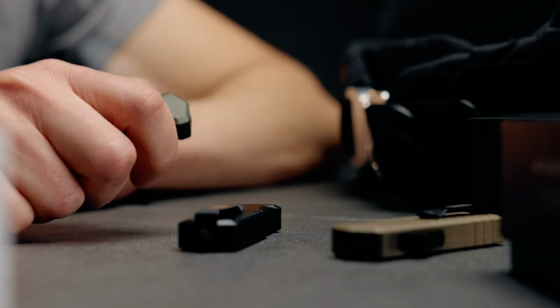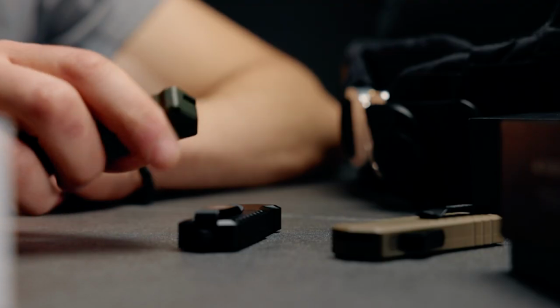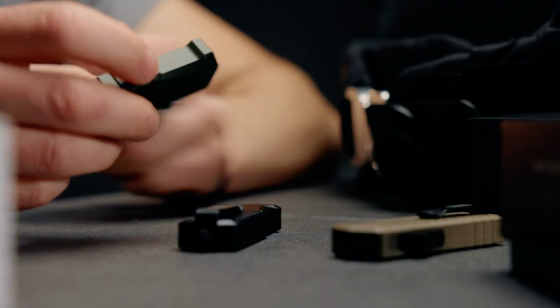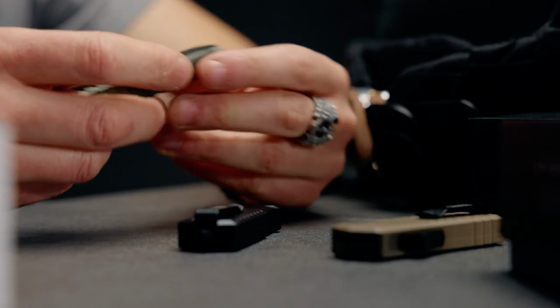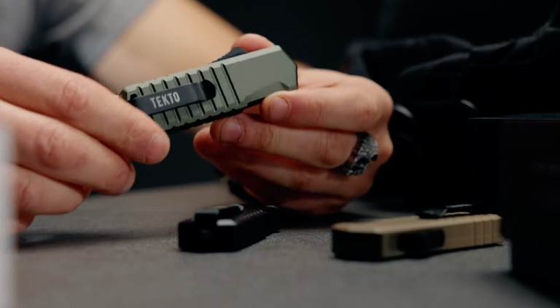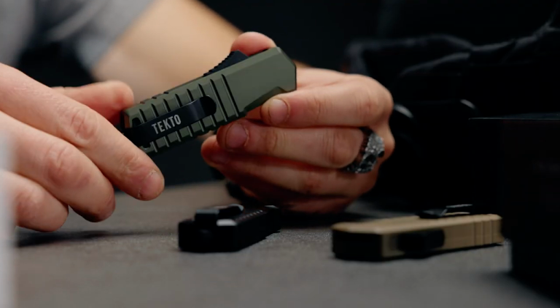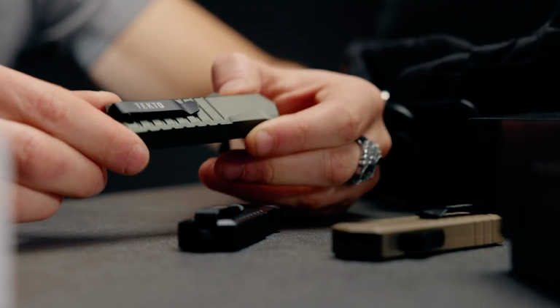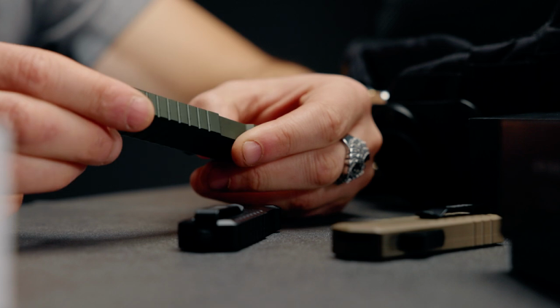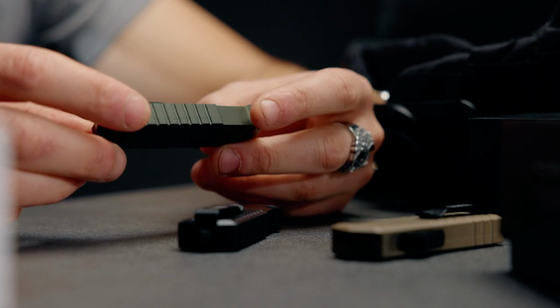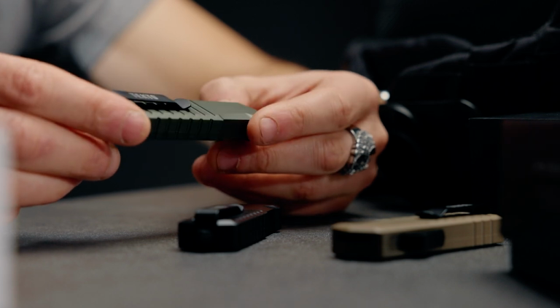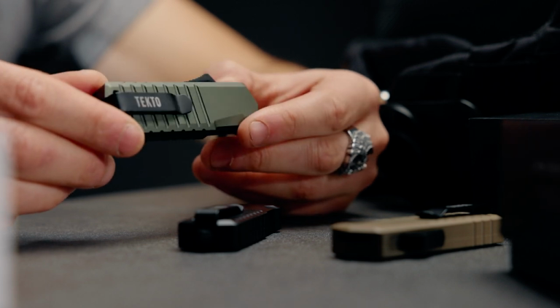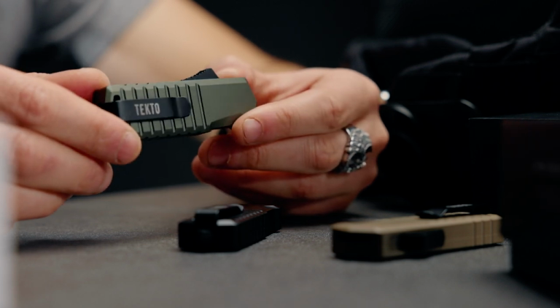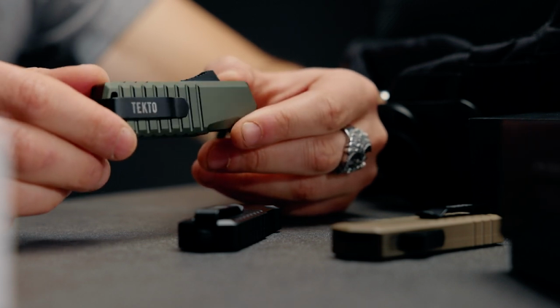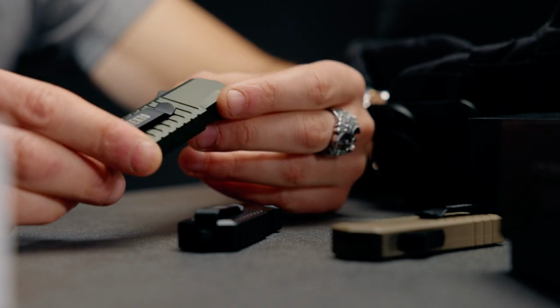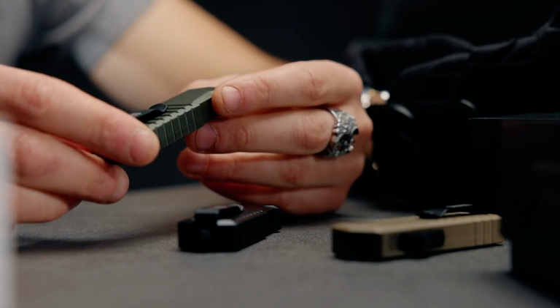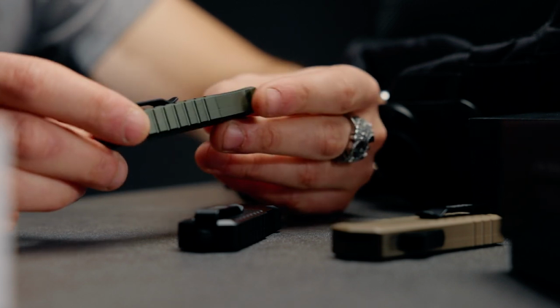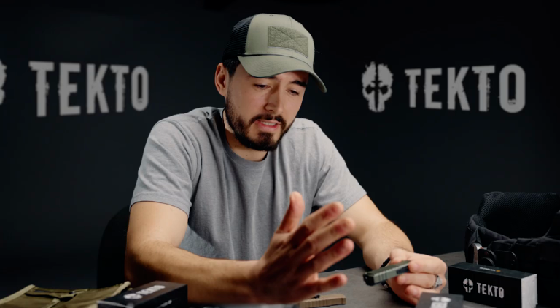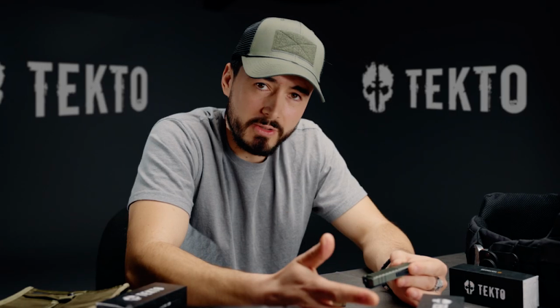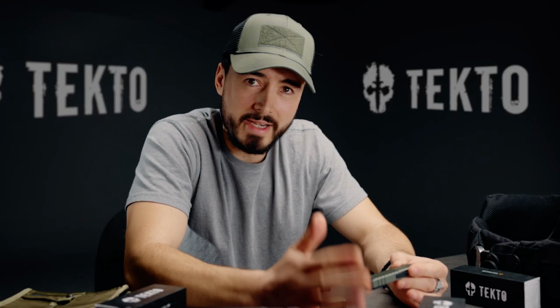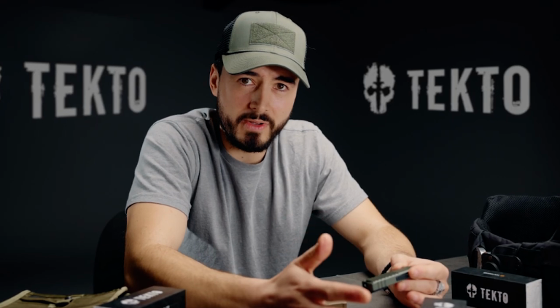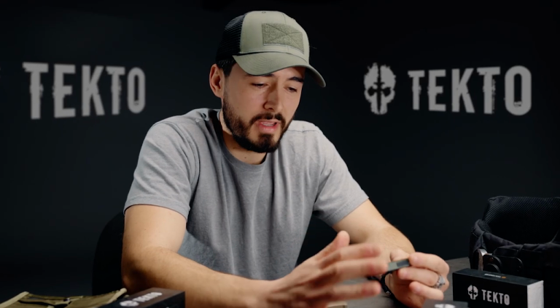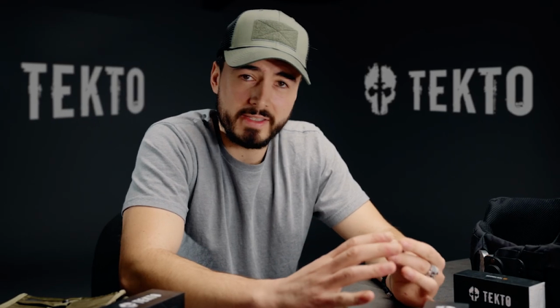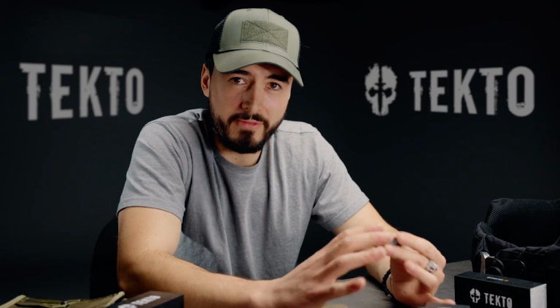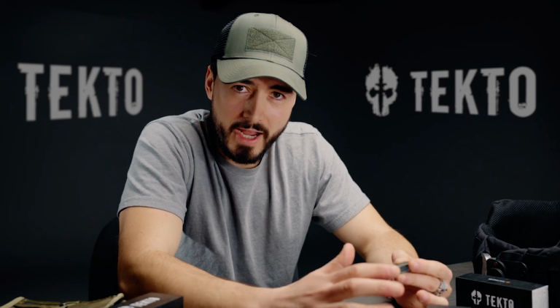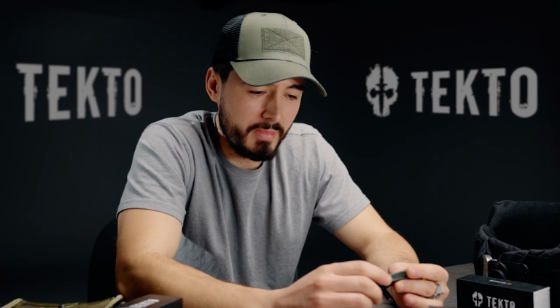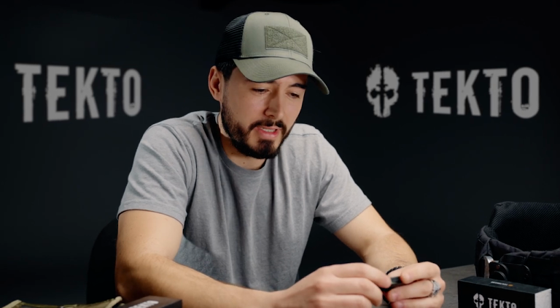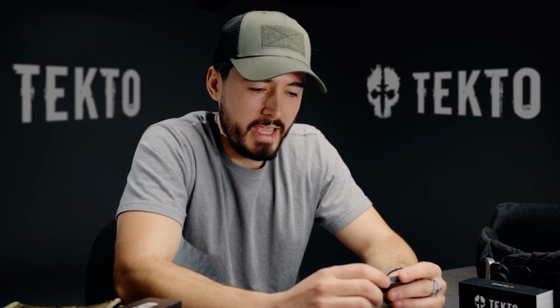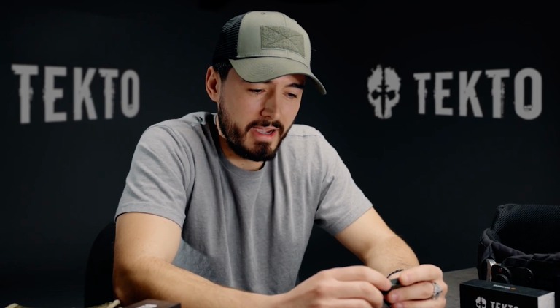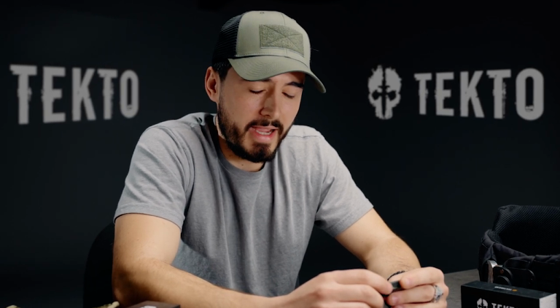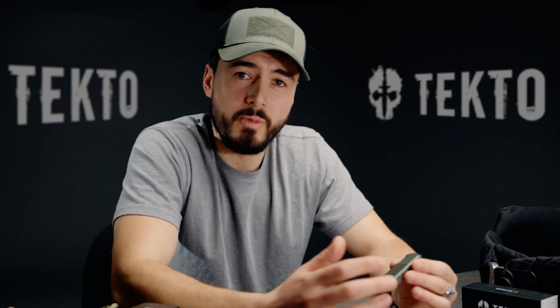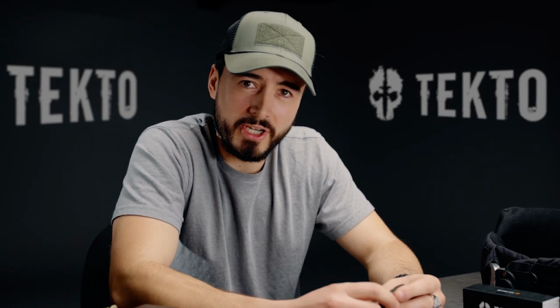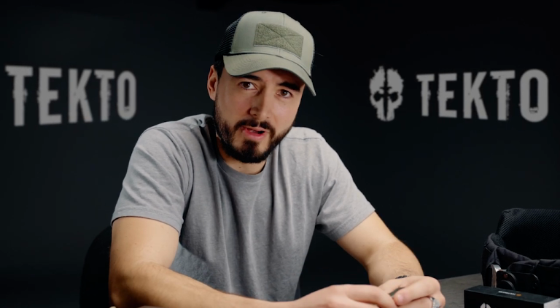That is the A2 Badger, a mini OTF by Tecto. I'm excited to hear what you guys have to say about it. Stay tuned for next month — we've got some of my favorite knives coming out and I cannot wait to share them with you all.